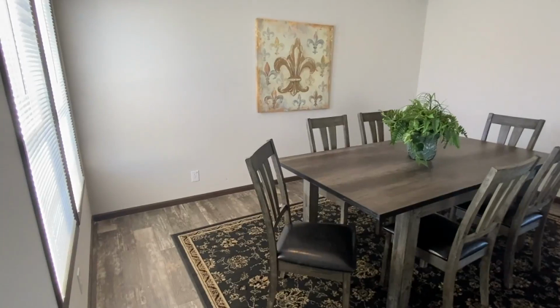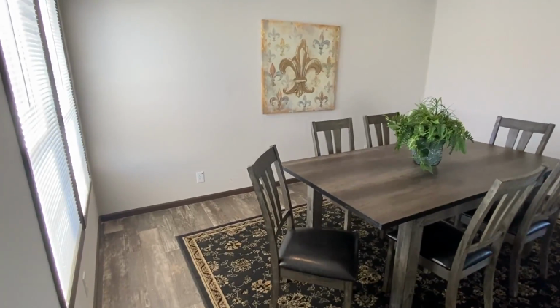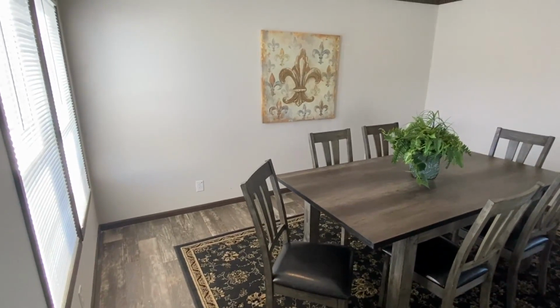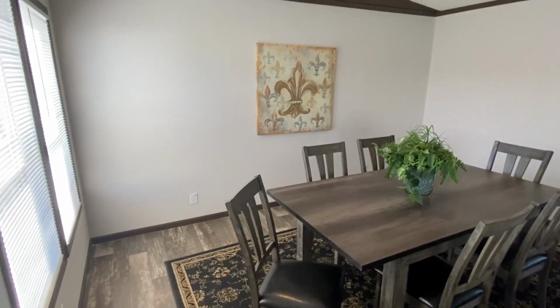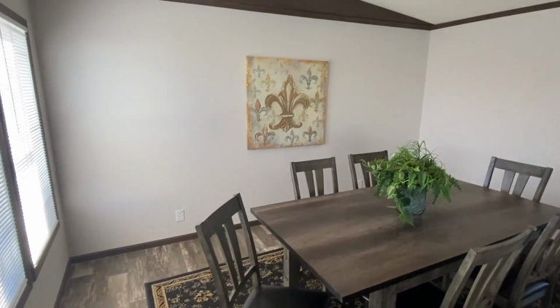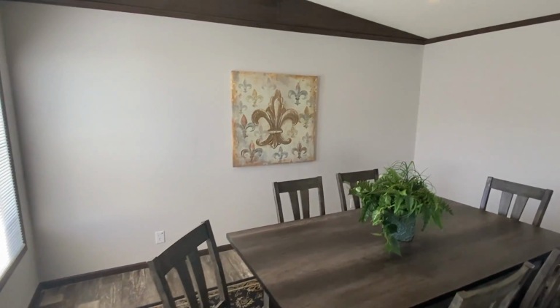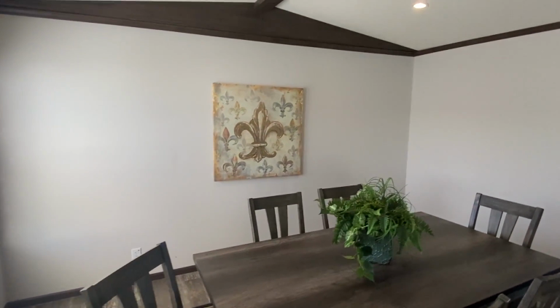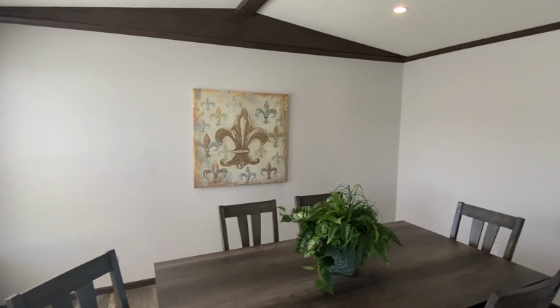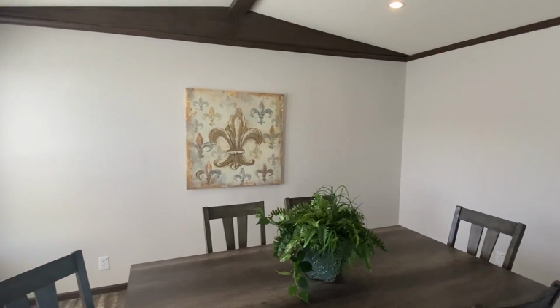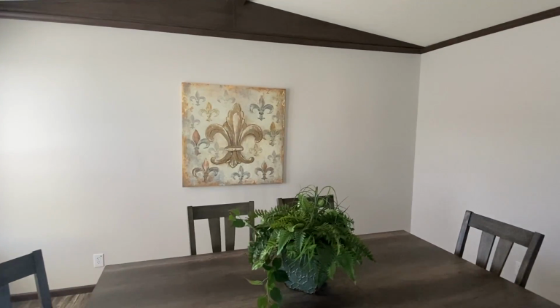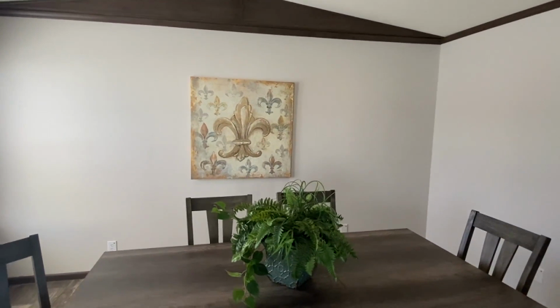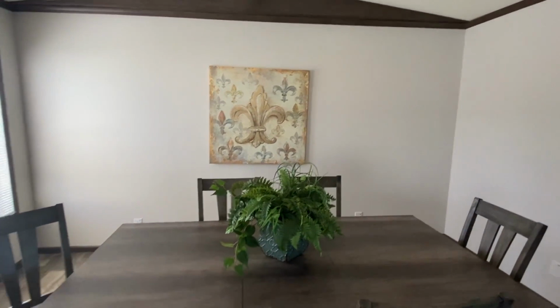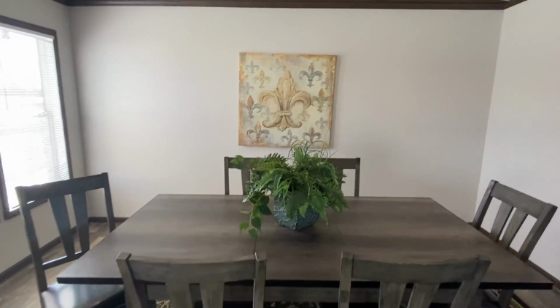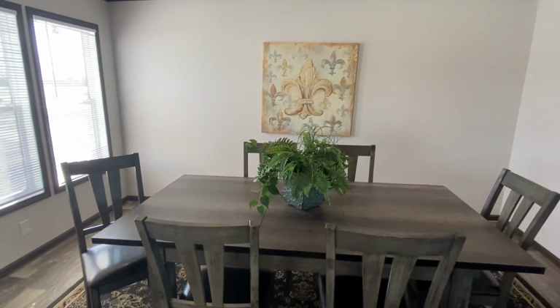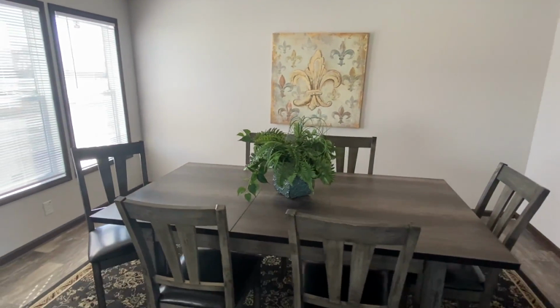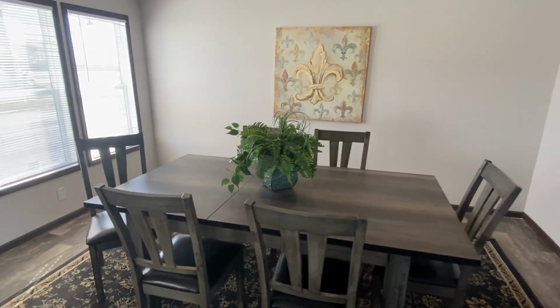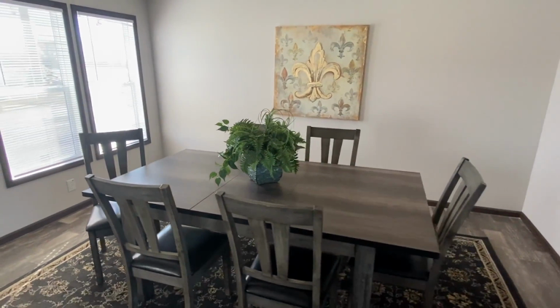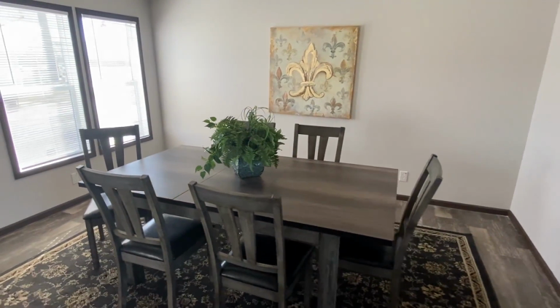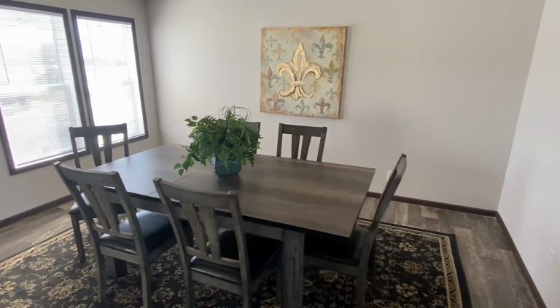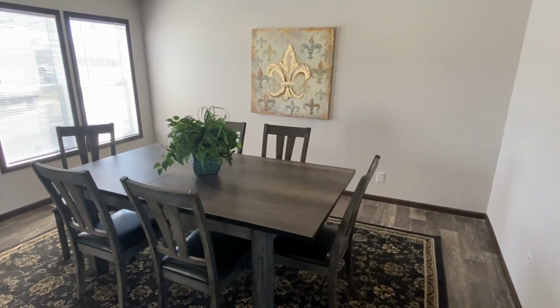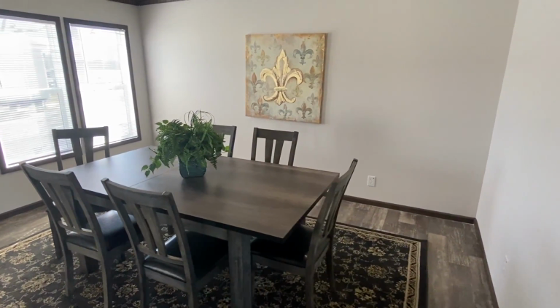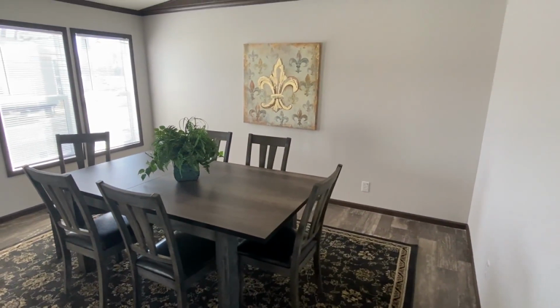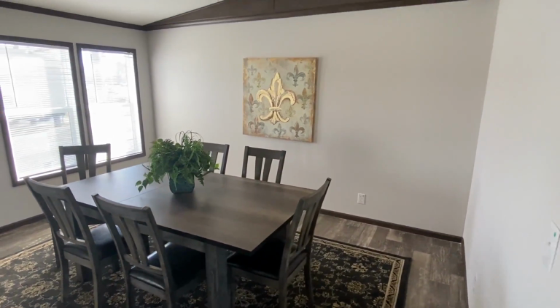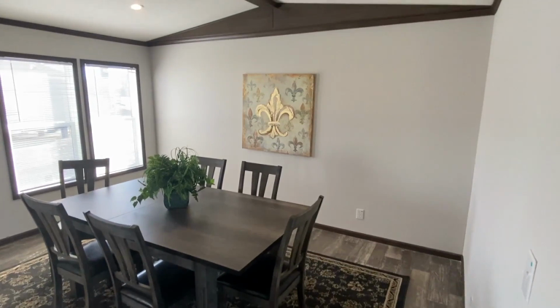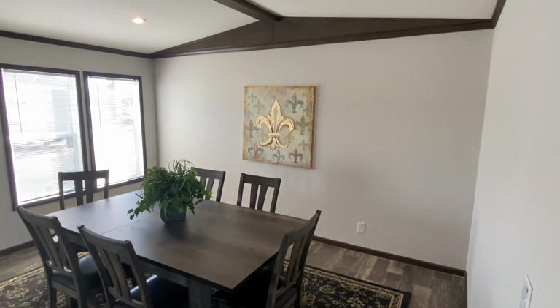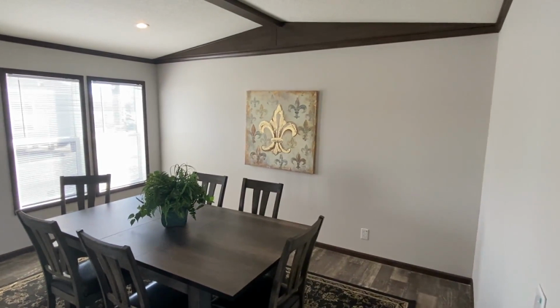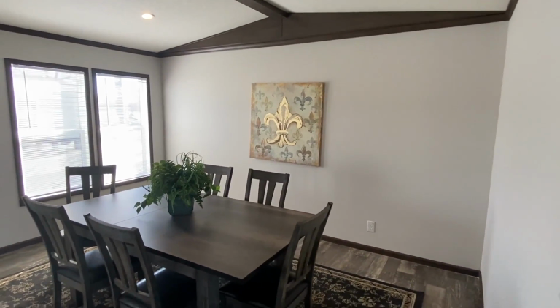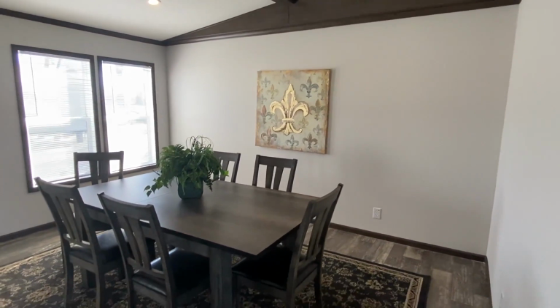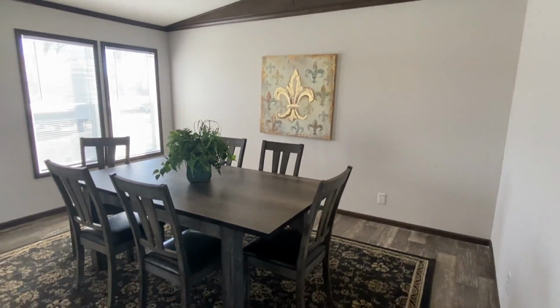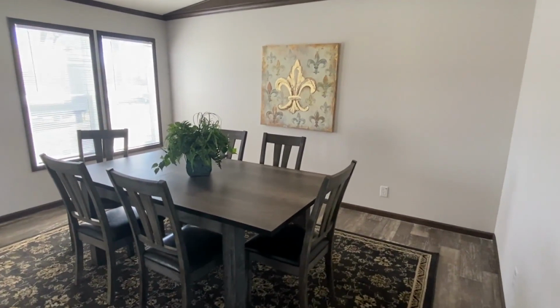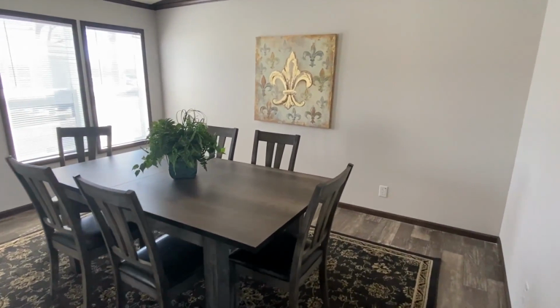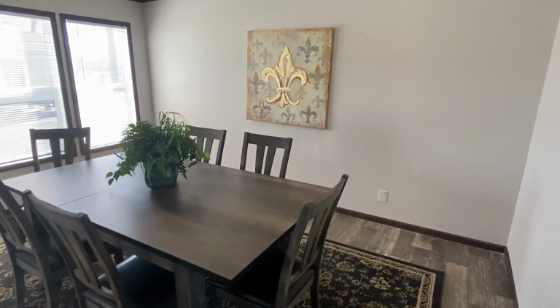Right here we have a nice little dining area, and that is a really big table. I hope the video is doing it justice — just showing you how big that table is in the room.